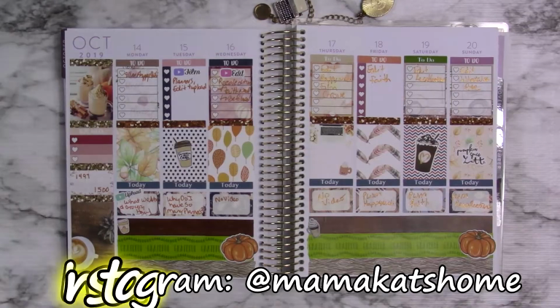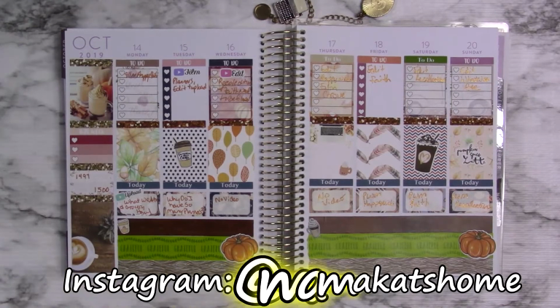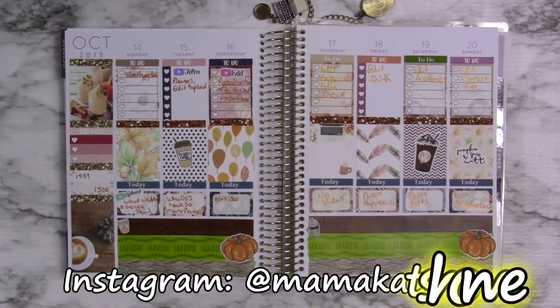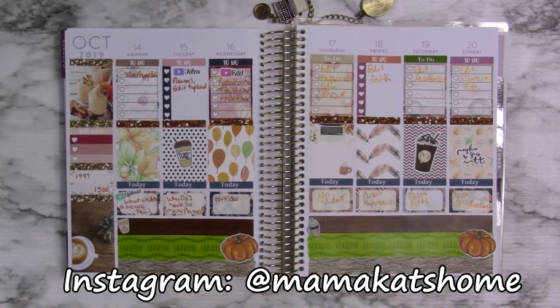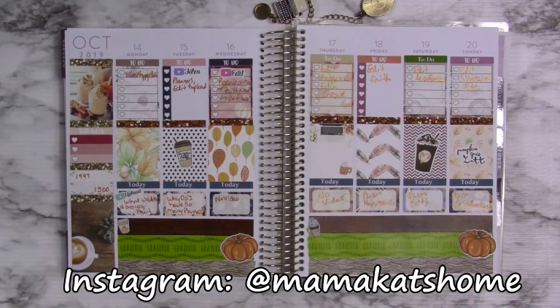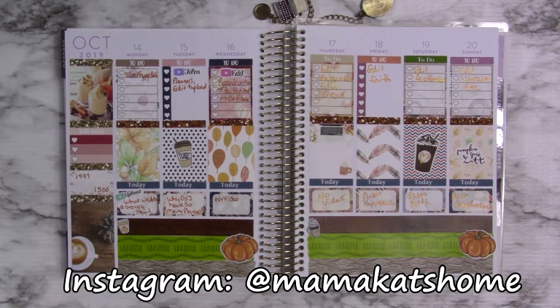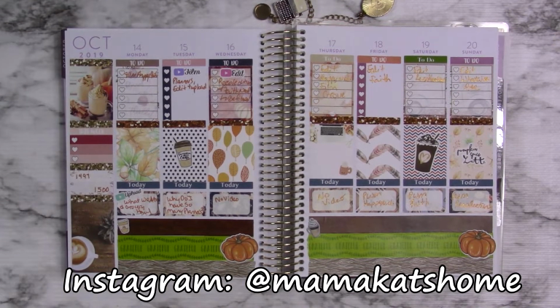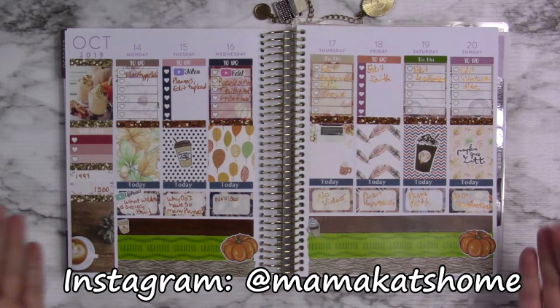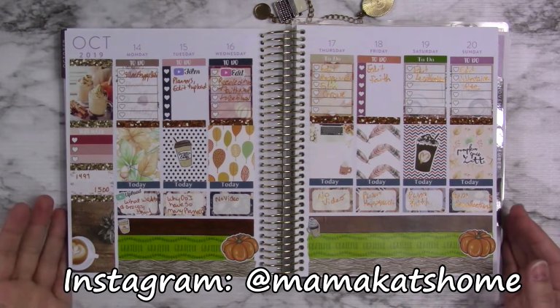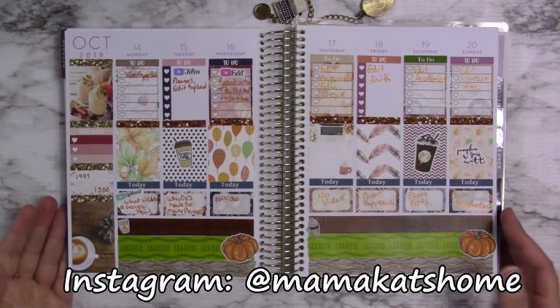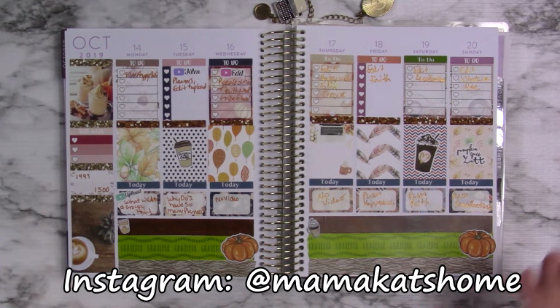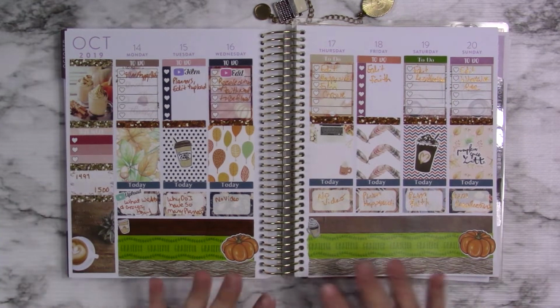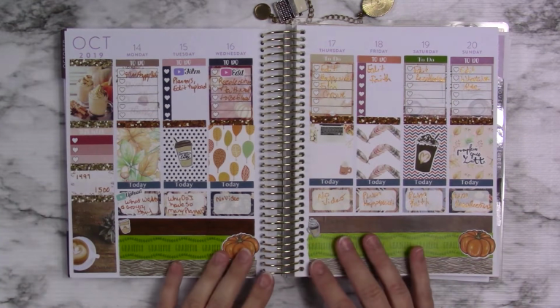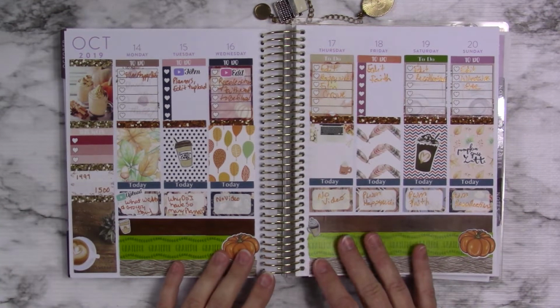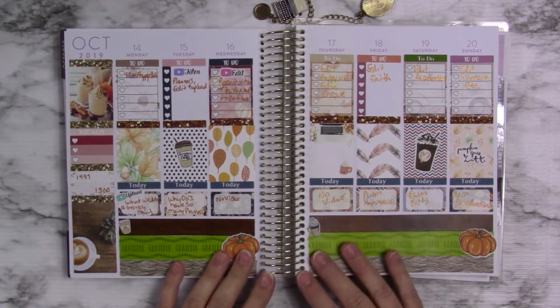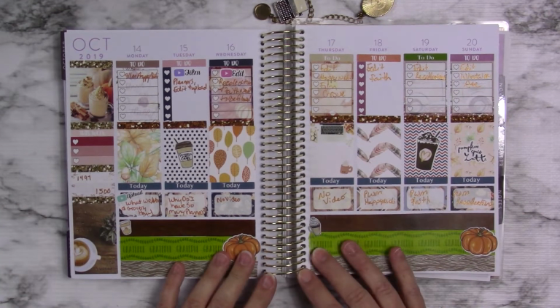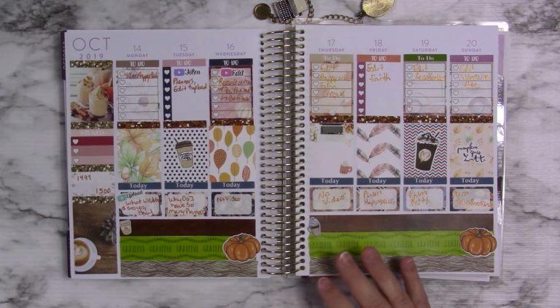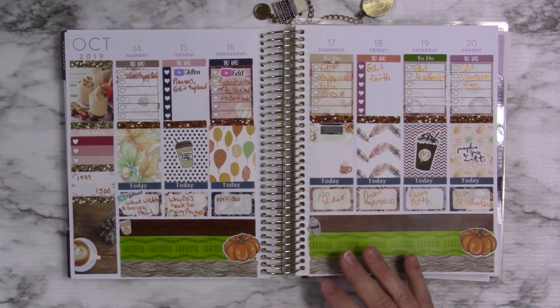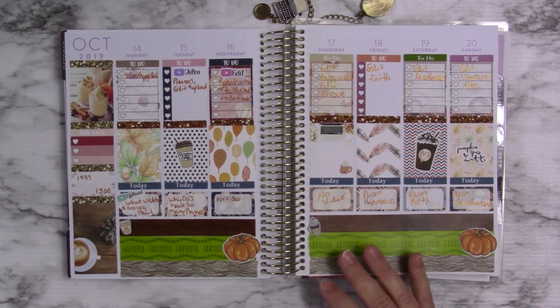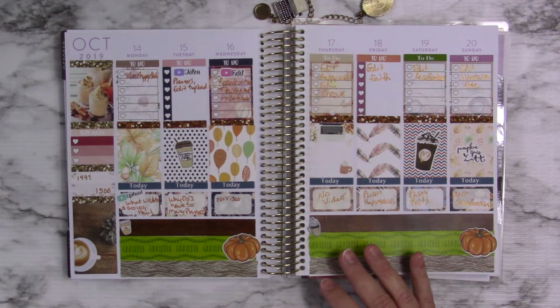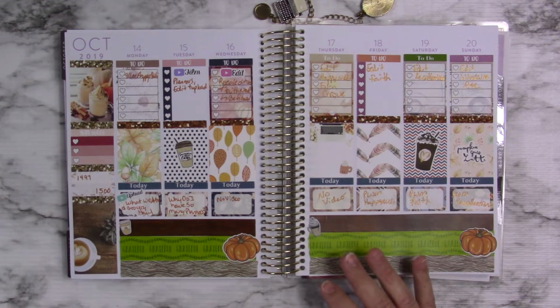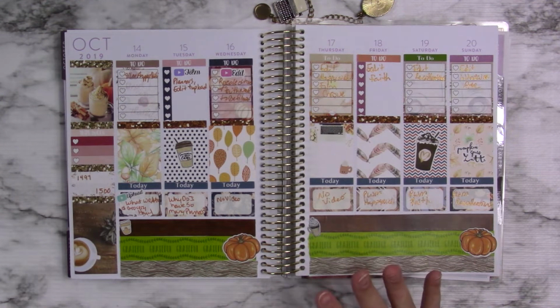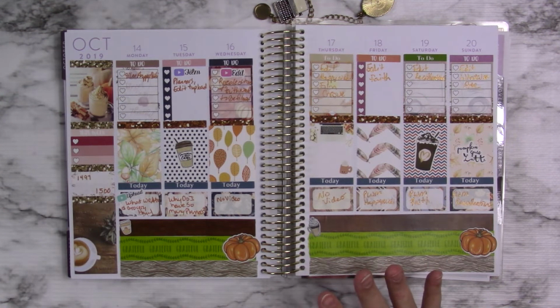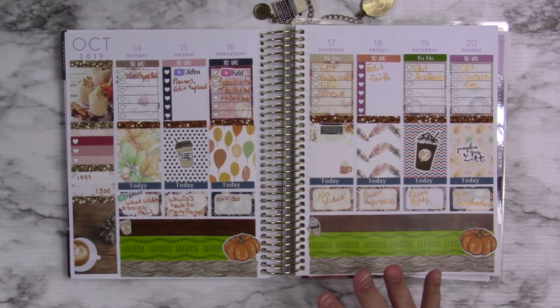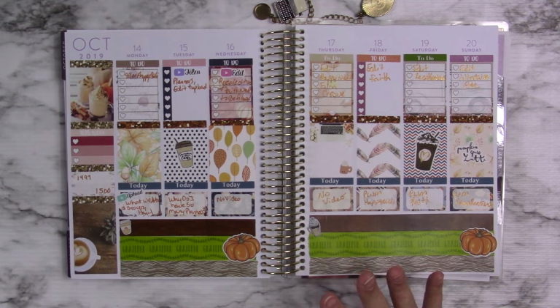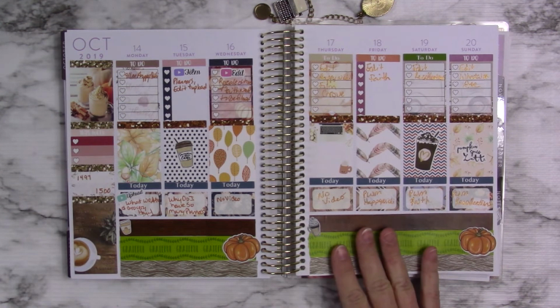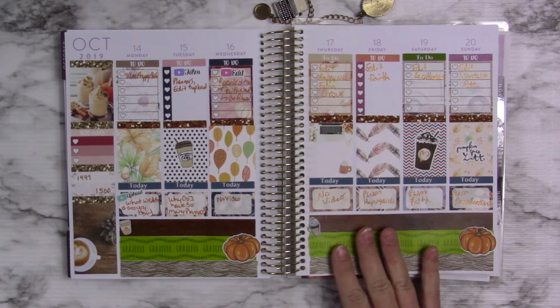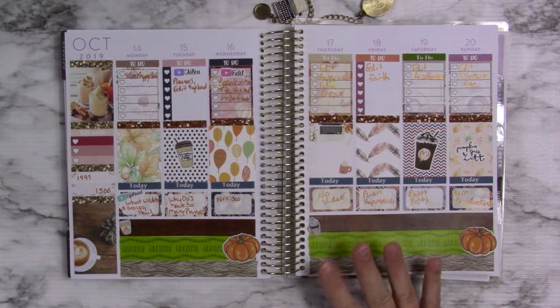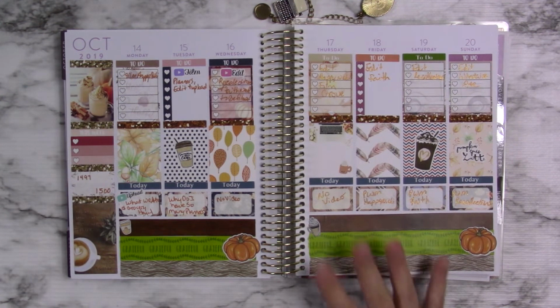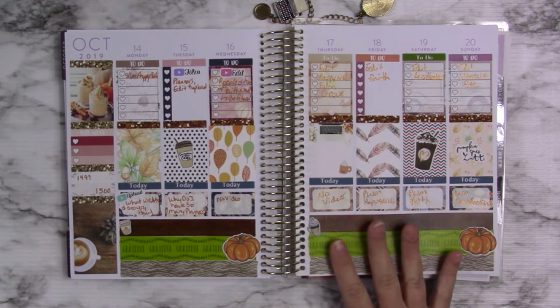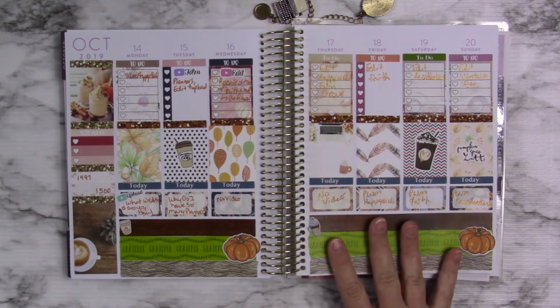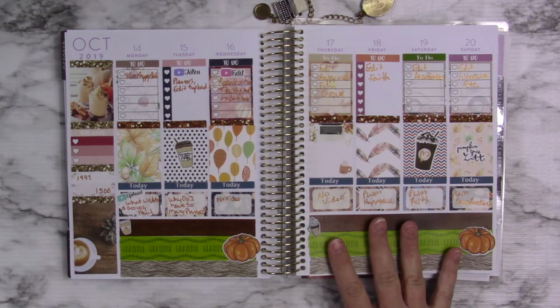Welcome to Mama Cat's Home. Today I'm going to be sharing with you my Recollections planner. This is the planner I use for YouTube, and this week is — this is how this ended up this week.